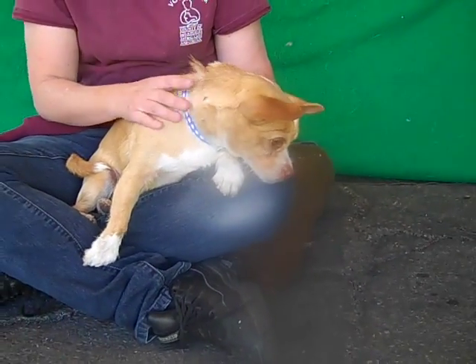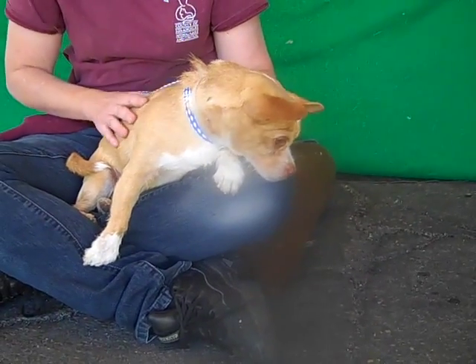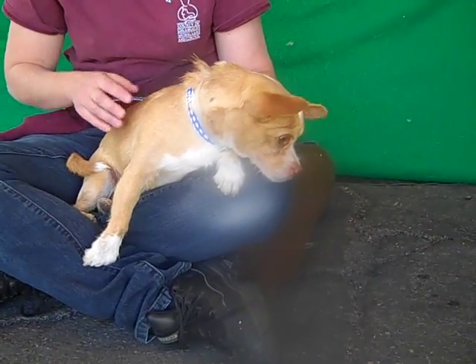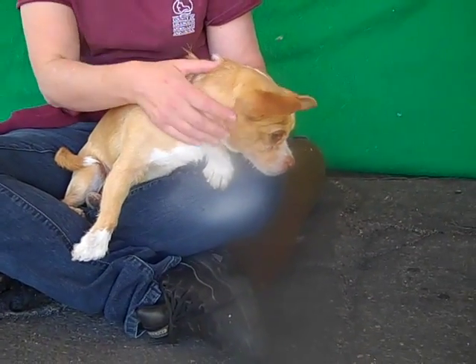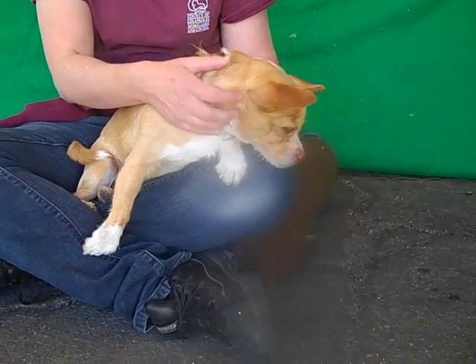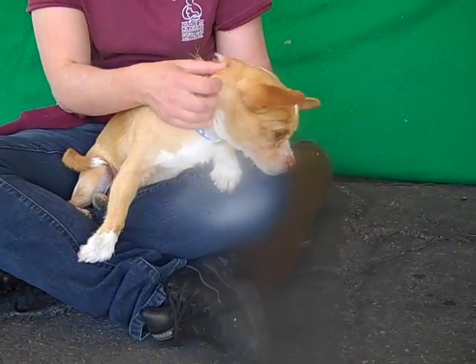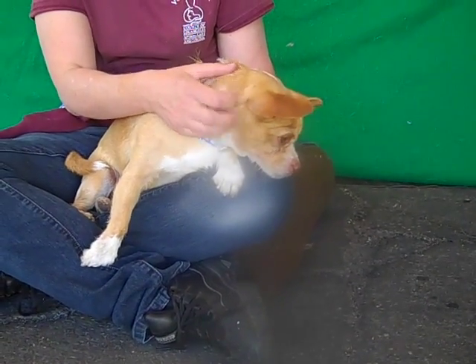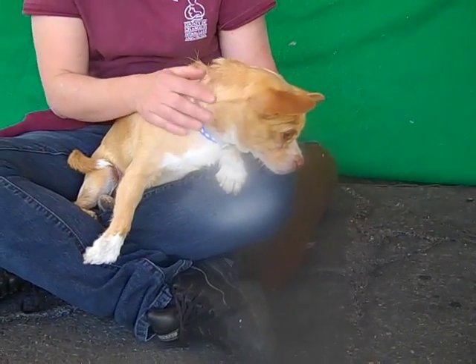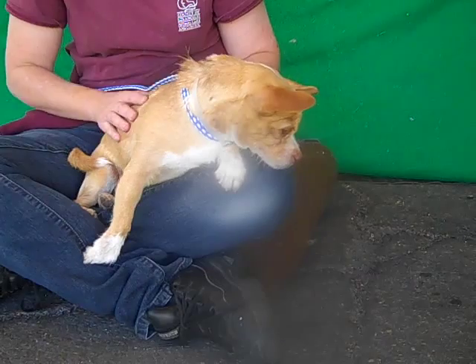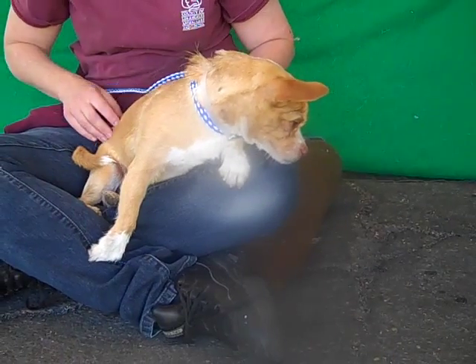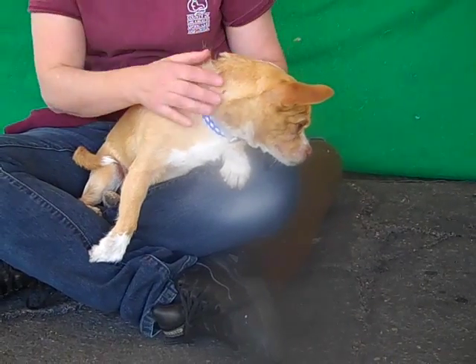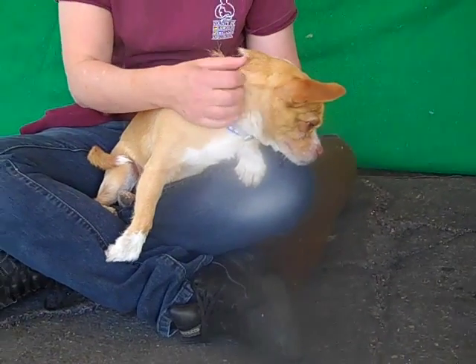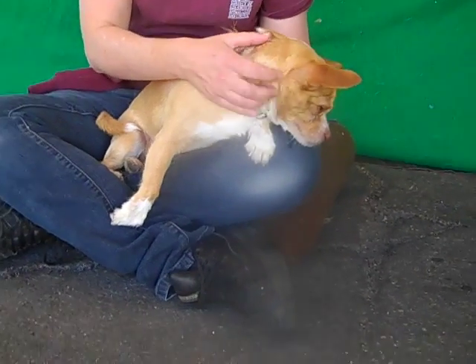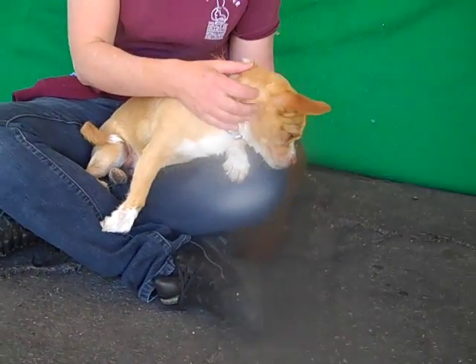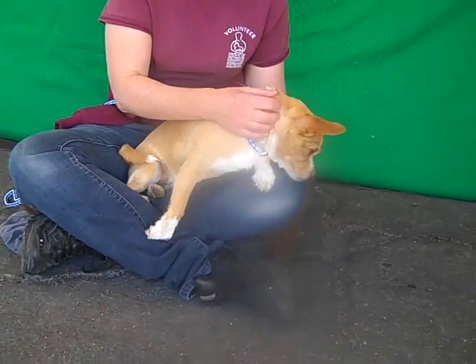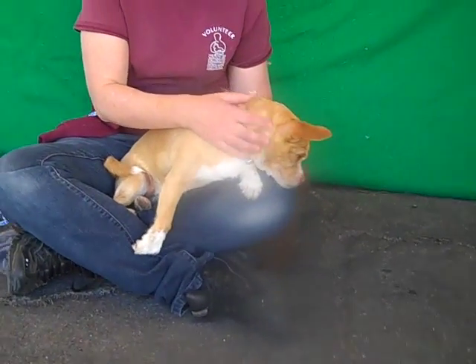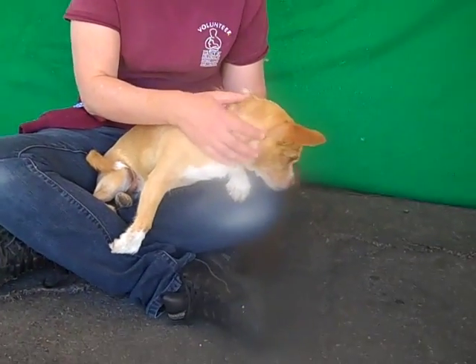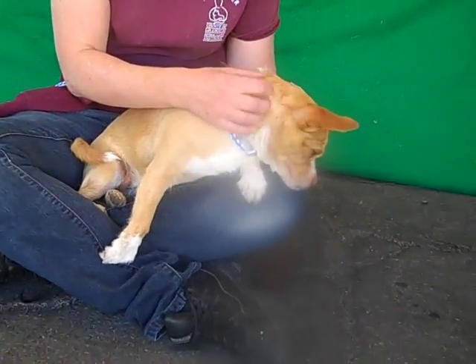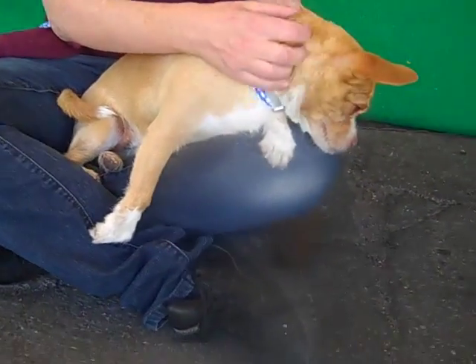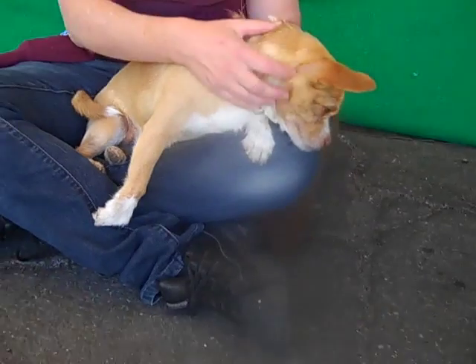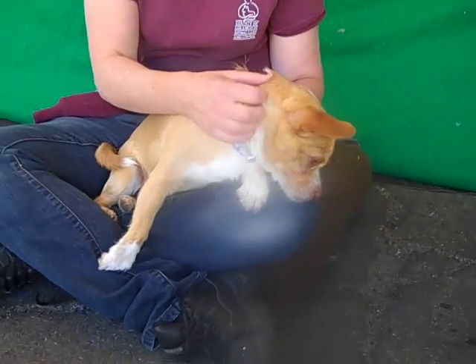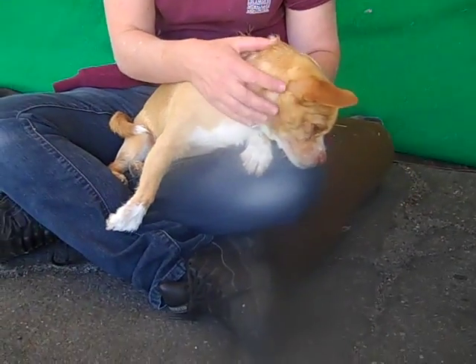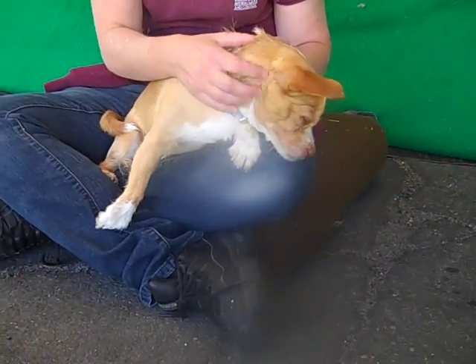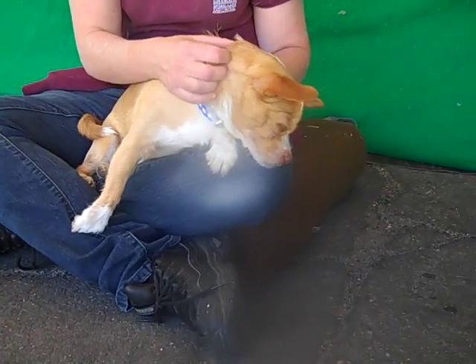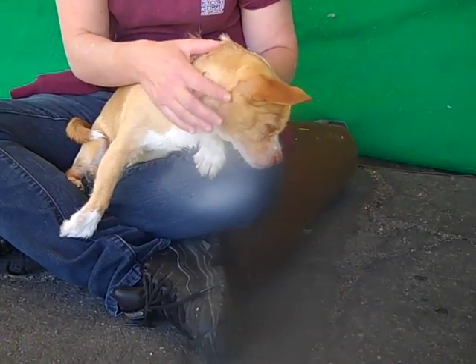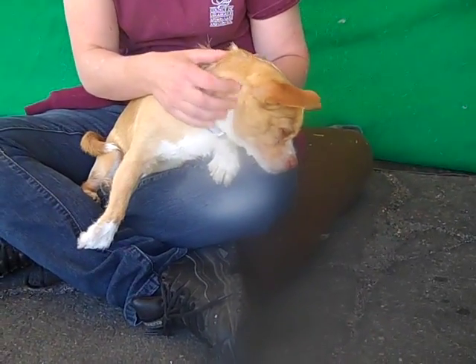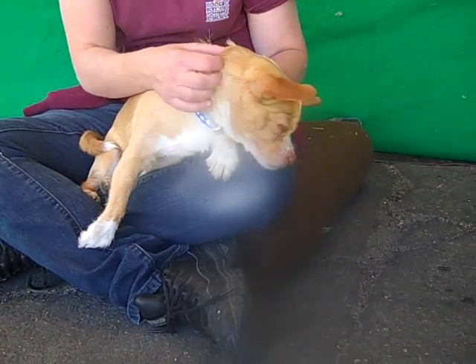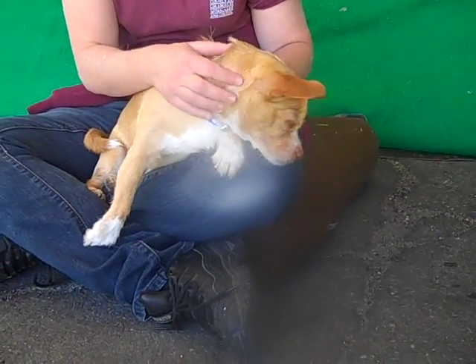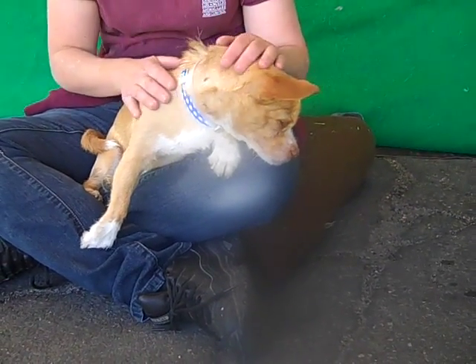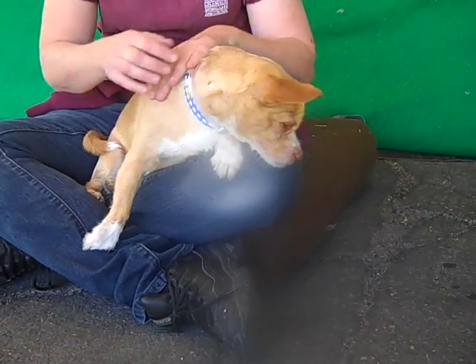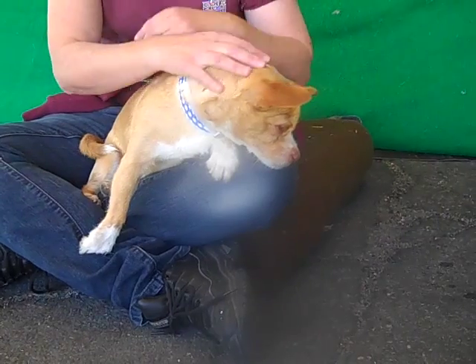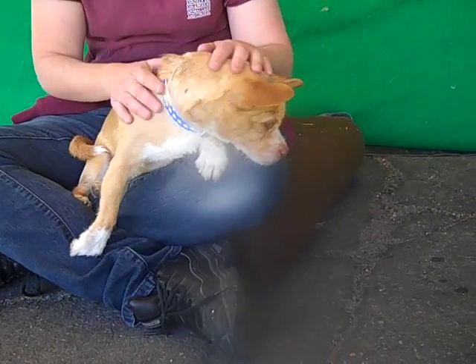This little guy, as you can see, fits perfectly in your lap and he really enjoys being there. Now this guy was a little shy to come around at first, but as you can see, once he comes out and he gets some fresh air and a little trust and a little love, he starts to warm up very quickly.